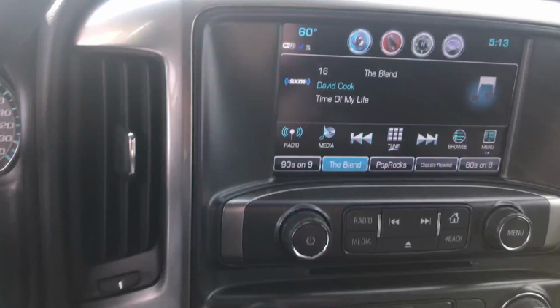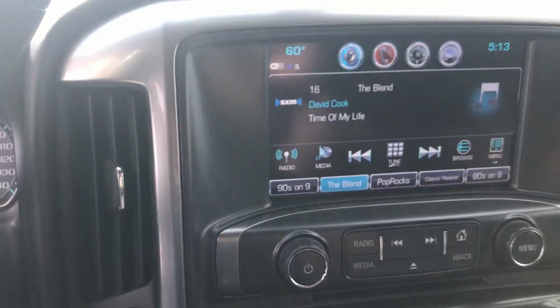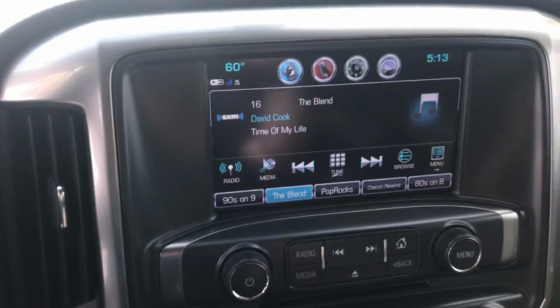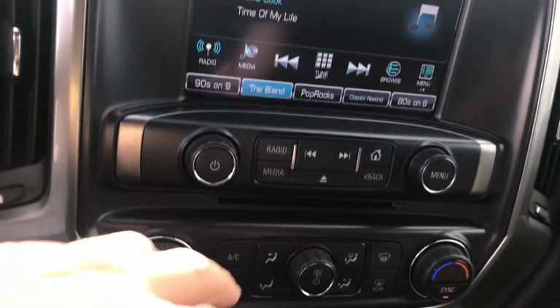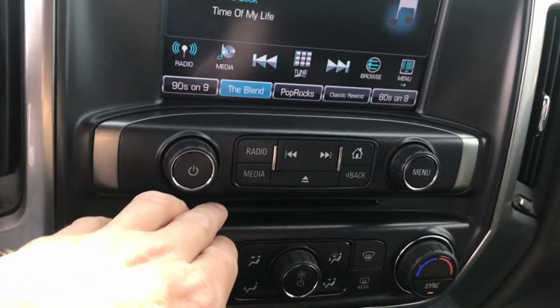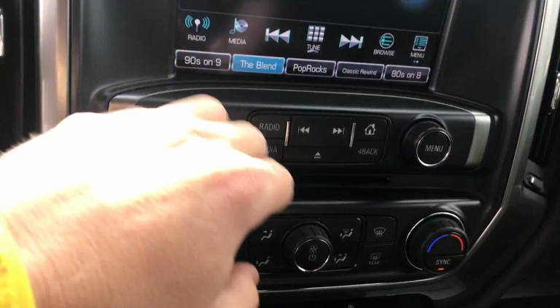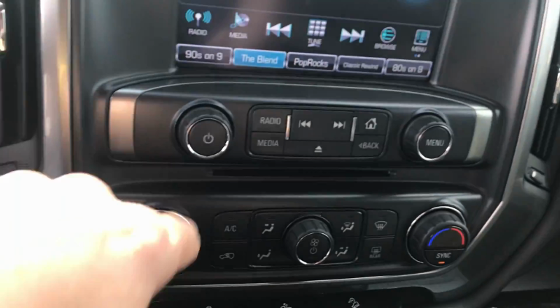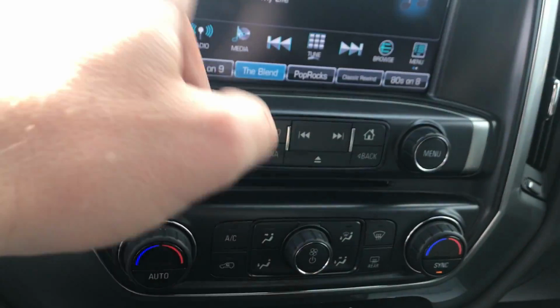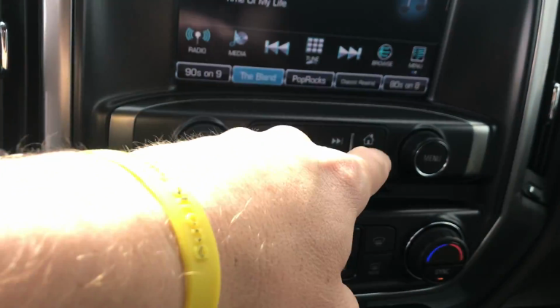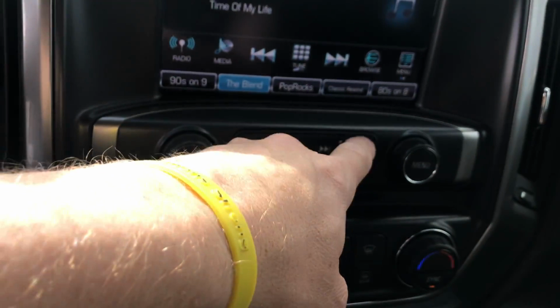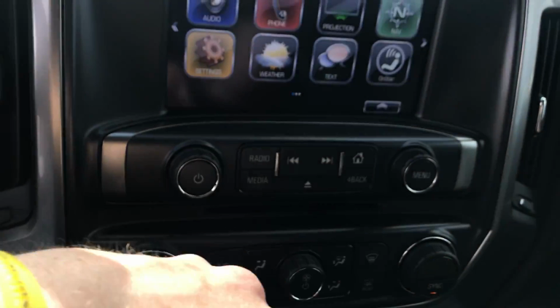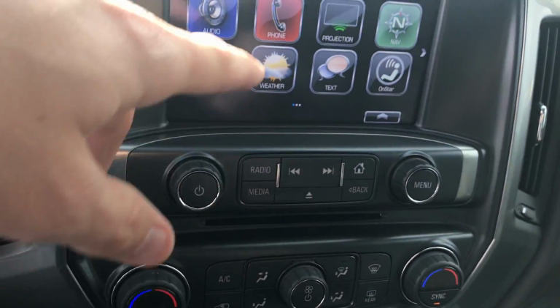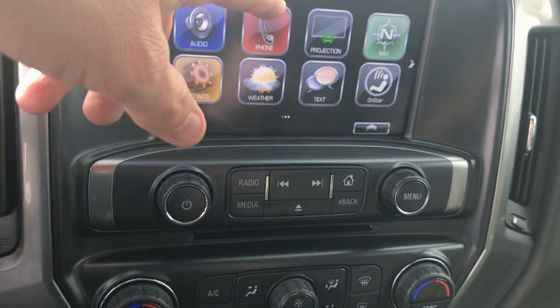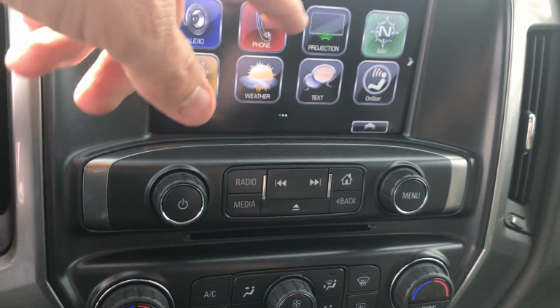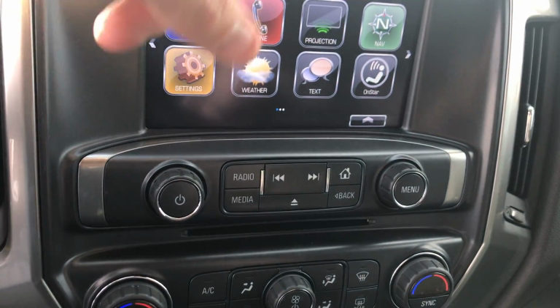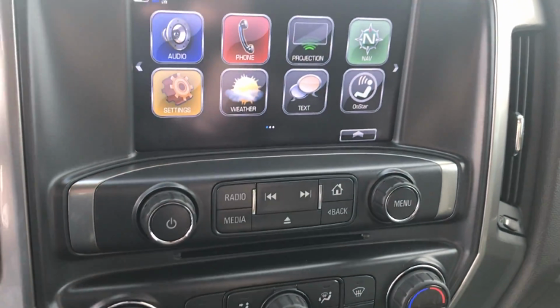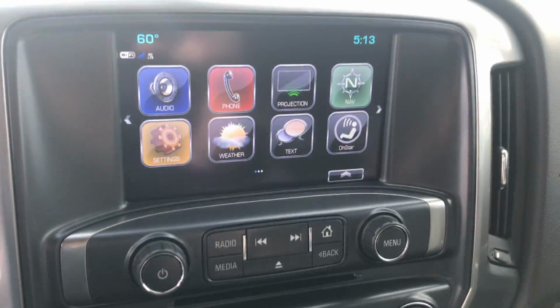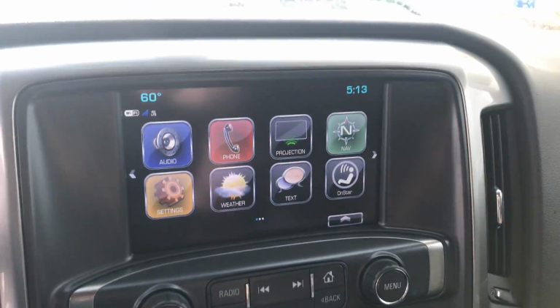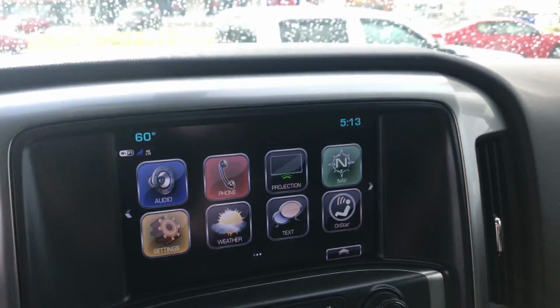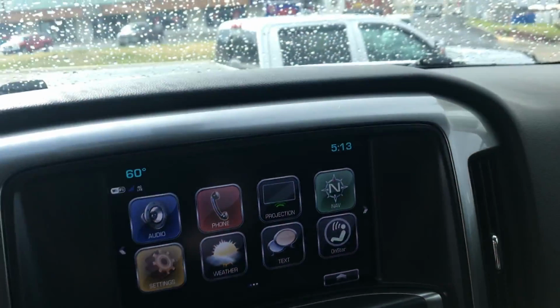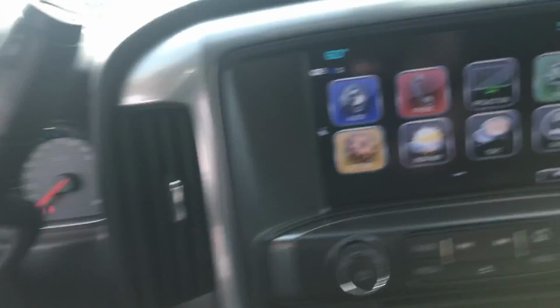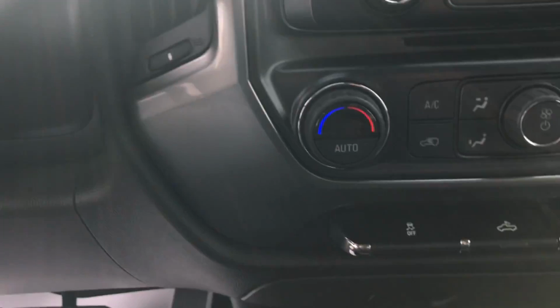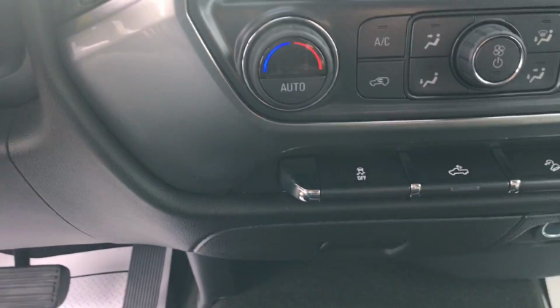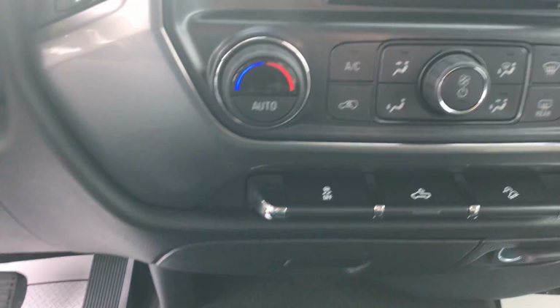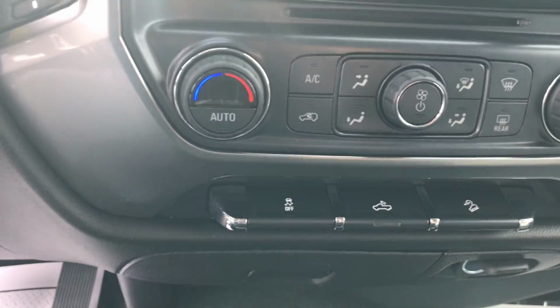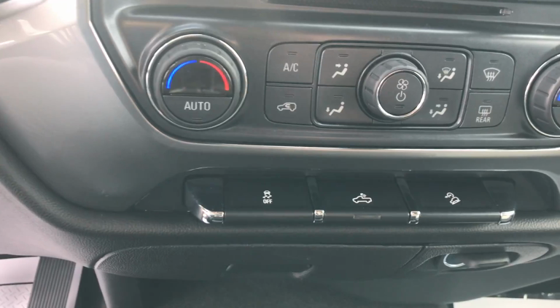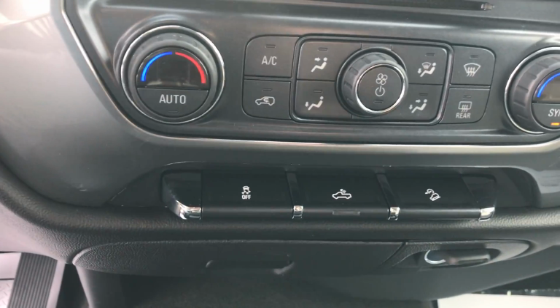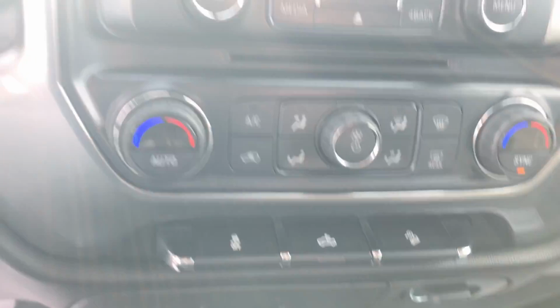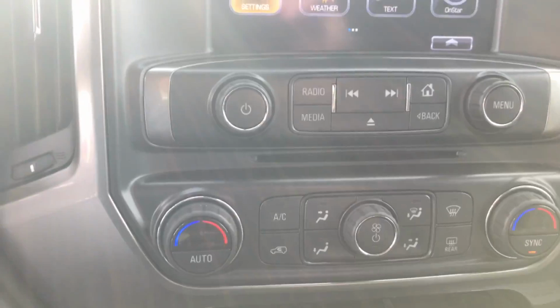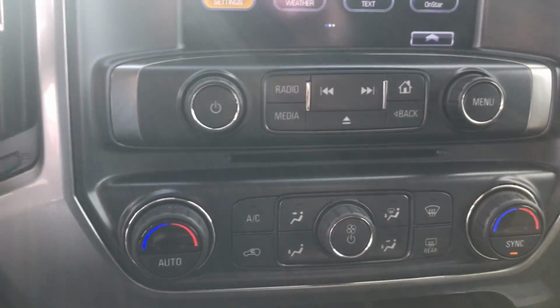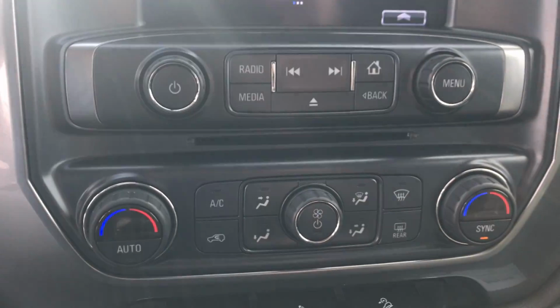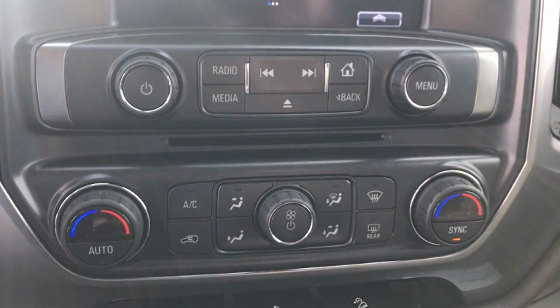Coming in the last couple years of a CD player. AM, FM, XM radio, Bluetooth for your phone. It does also have navigation in this particular vehicle, traction control, cargo lamp in the back, dual temperature controls as well.